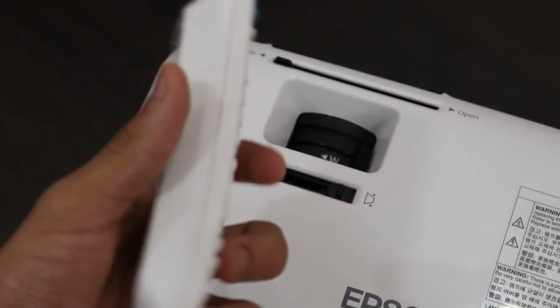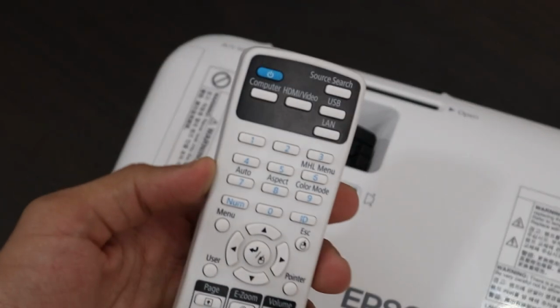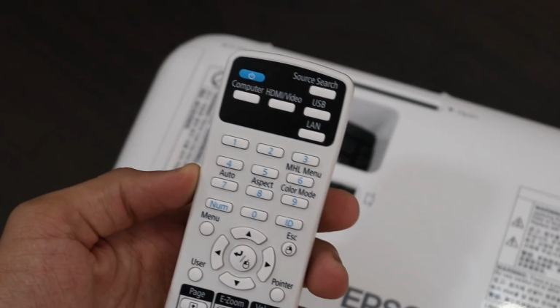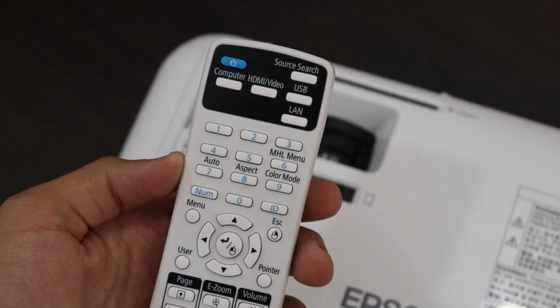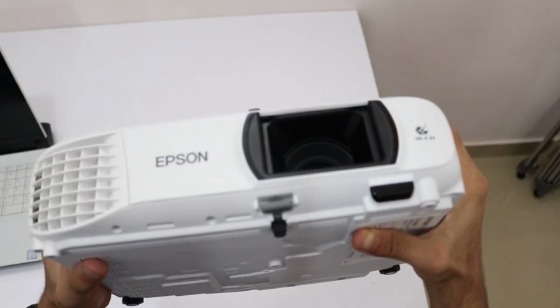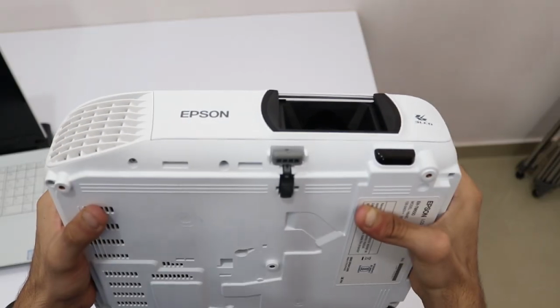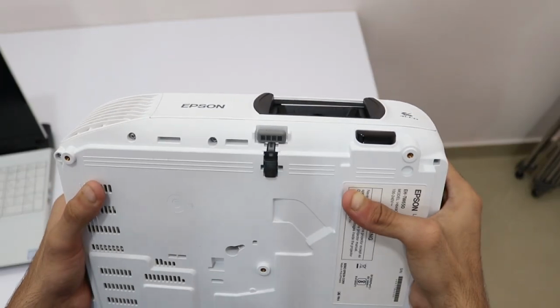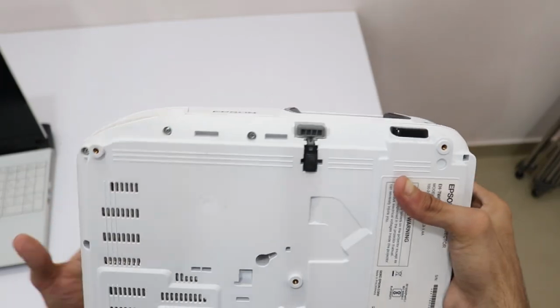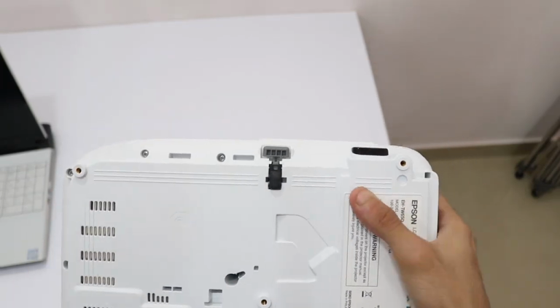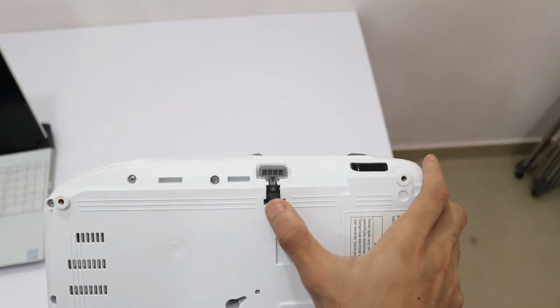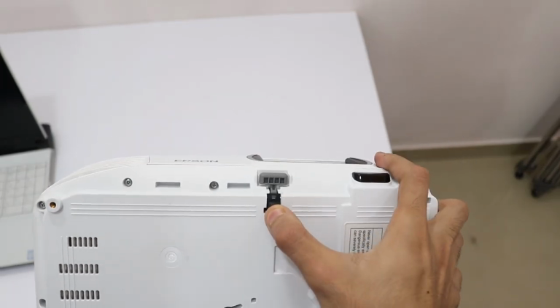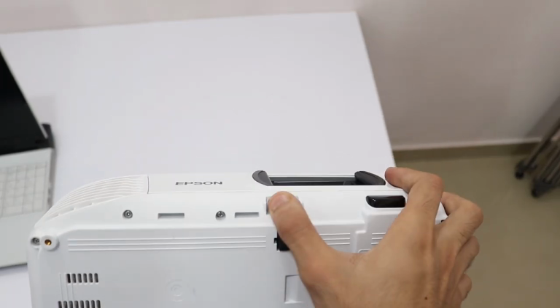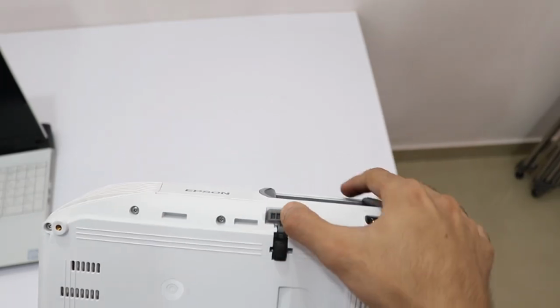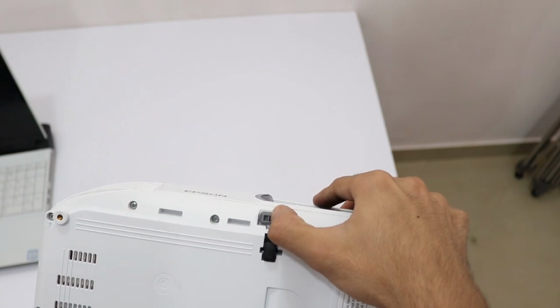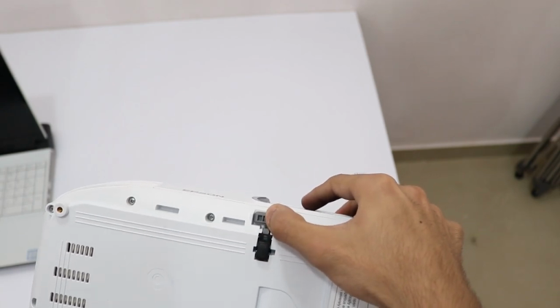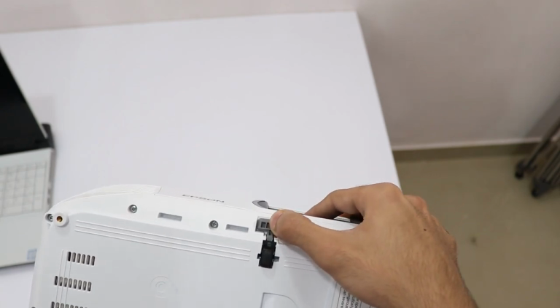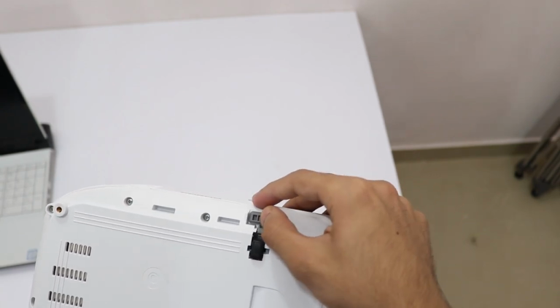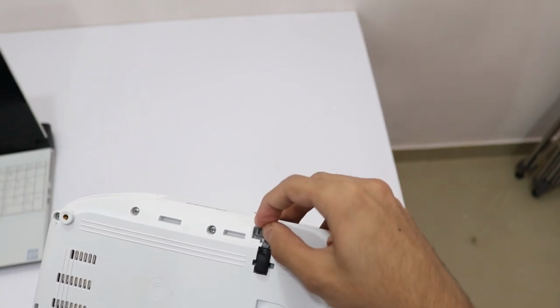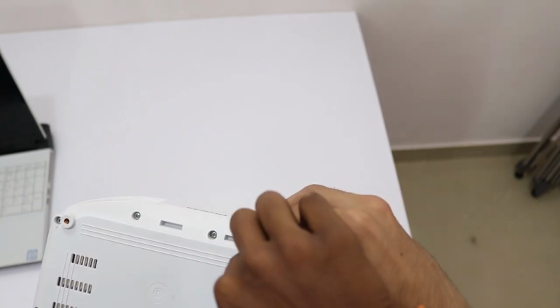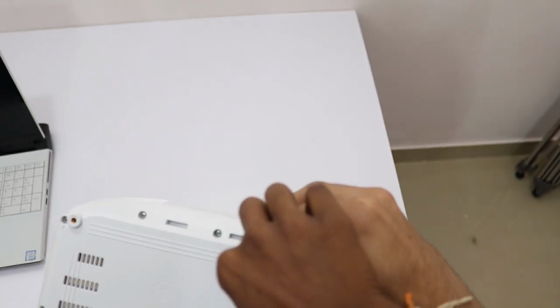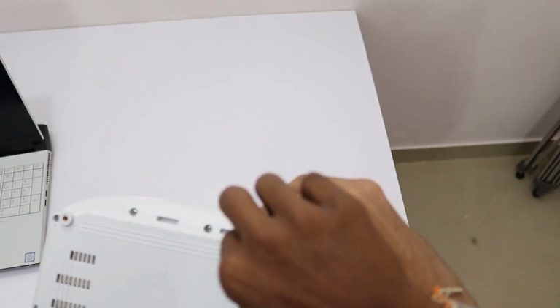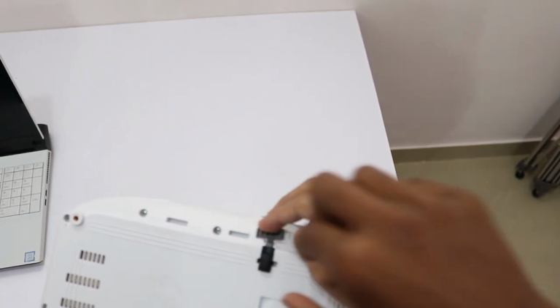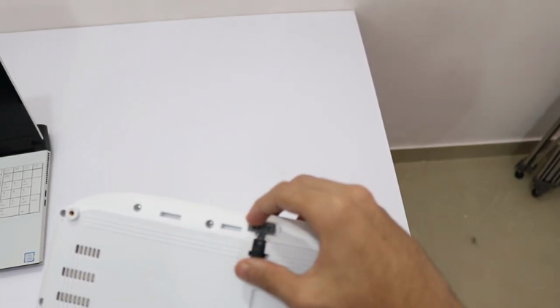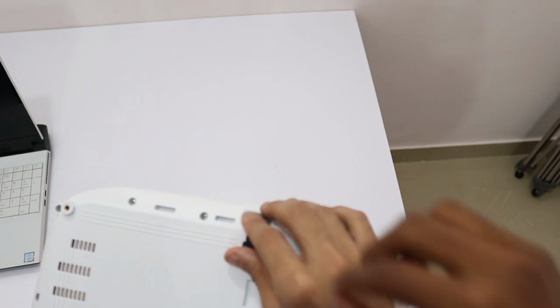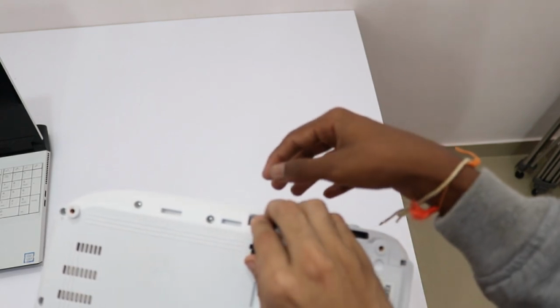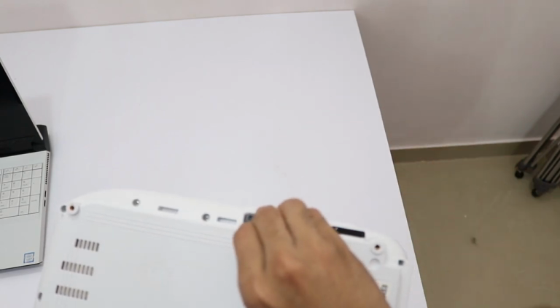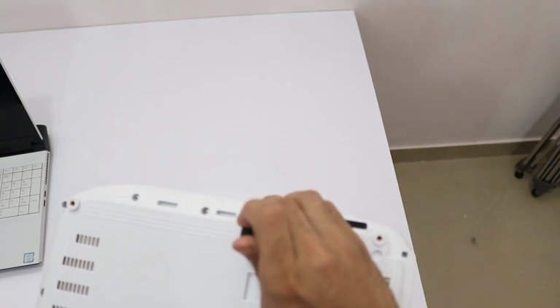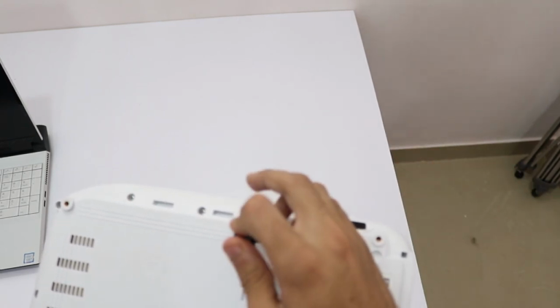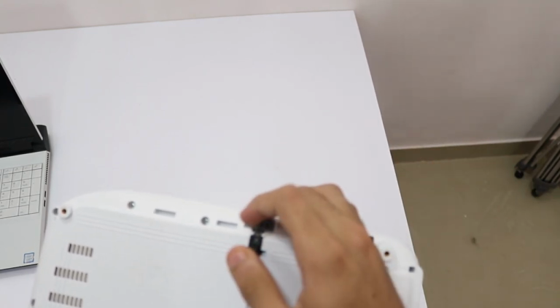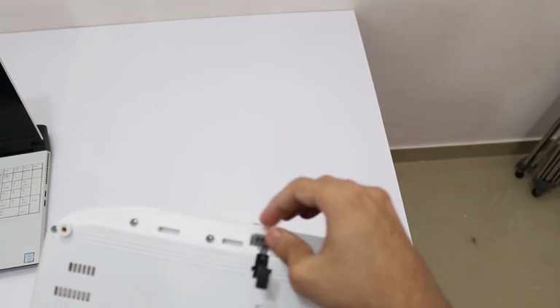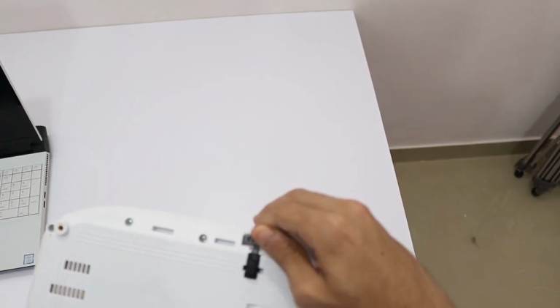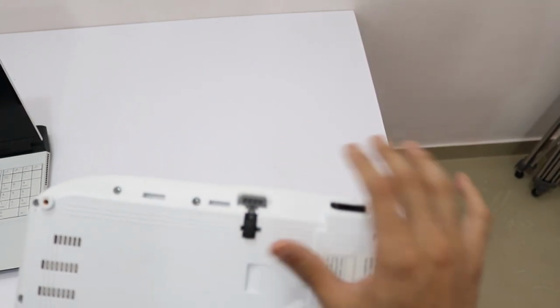Towards the bottom, you have your height adjustment as well as incline adjustment, so you can set it up to a comfortable height and angle. There's a foot that drops down that lets you decide the angle and set it up the way you want.